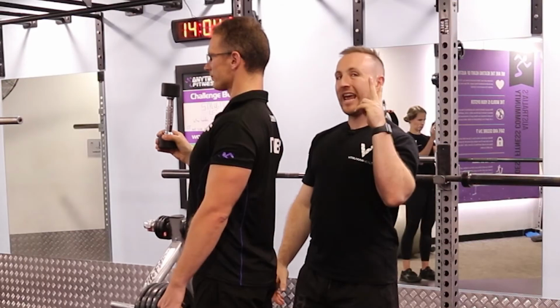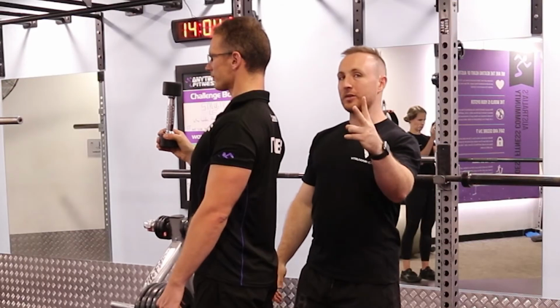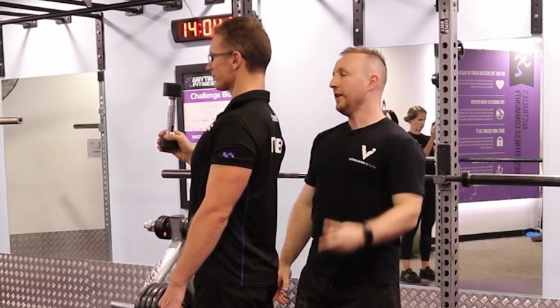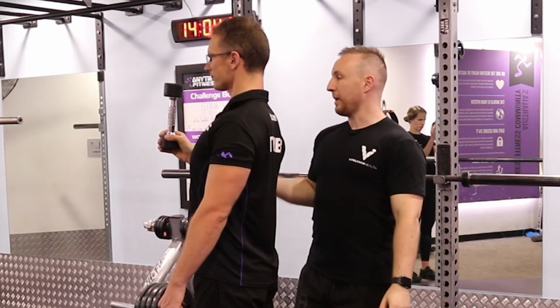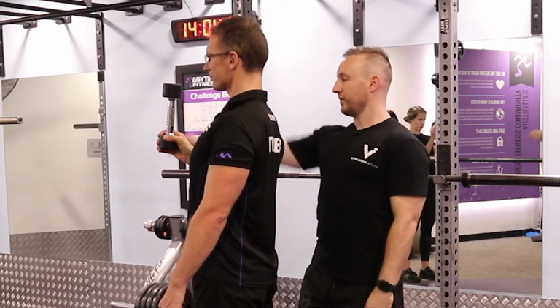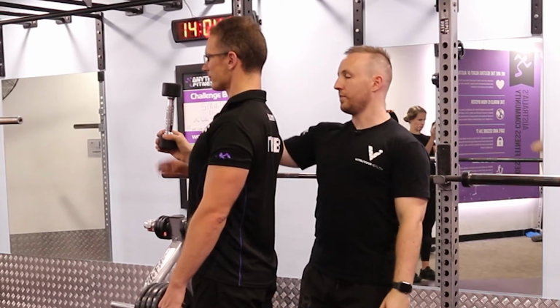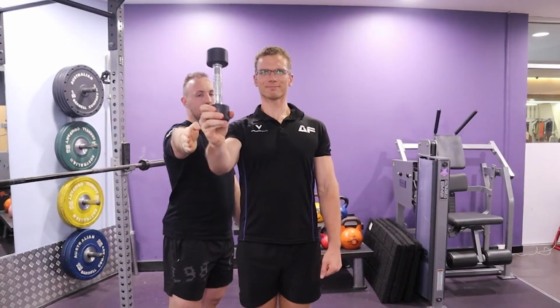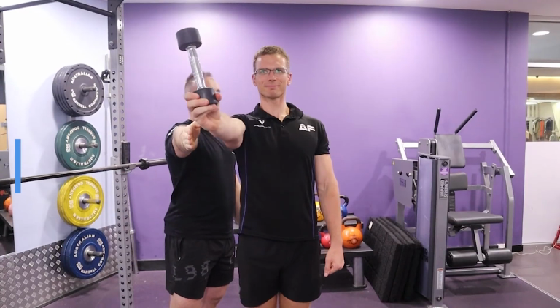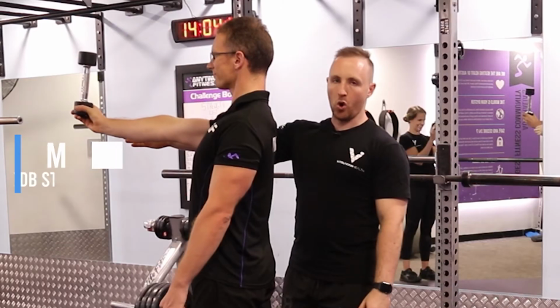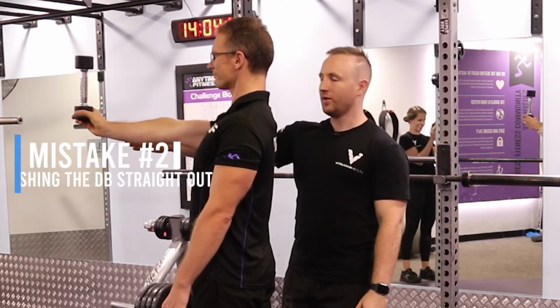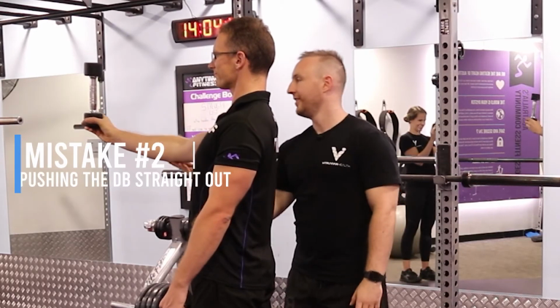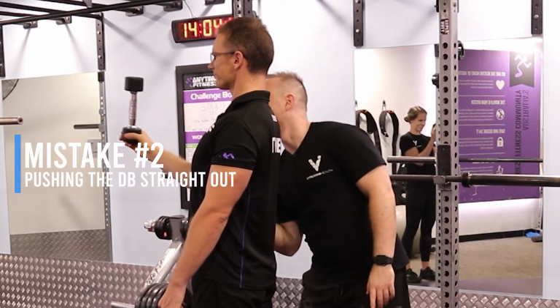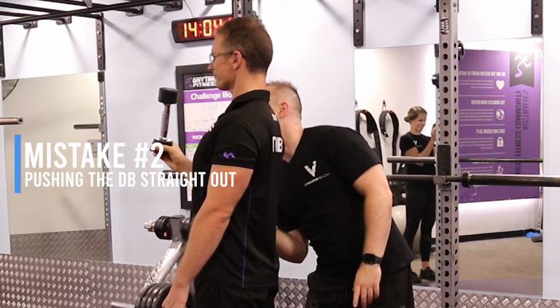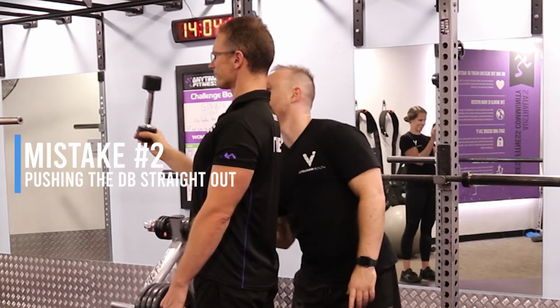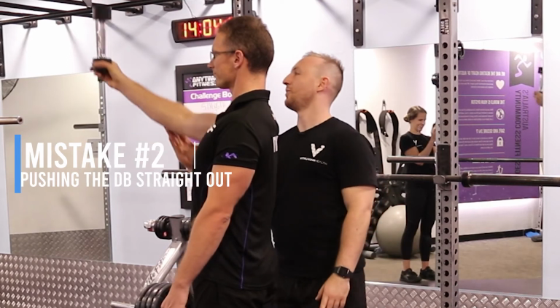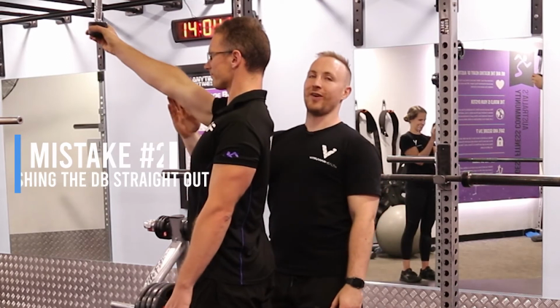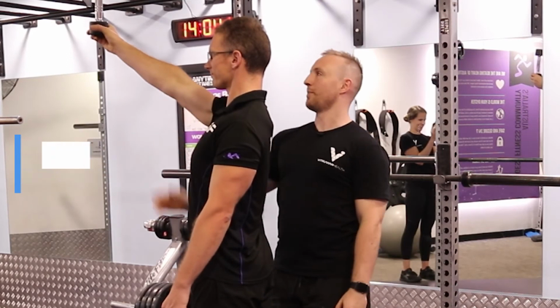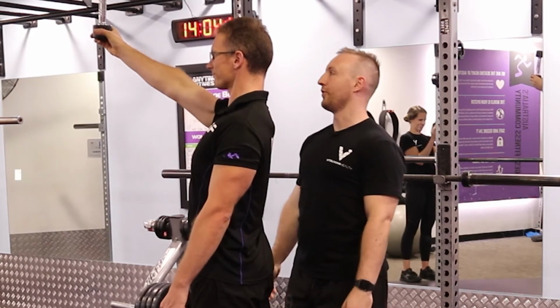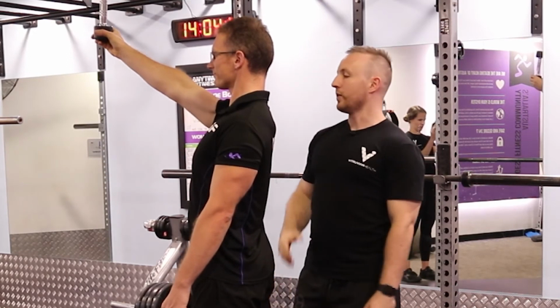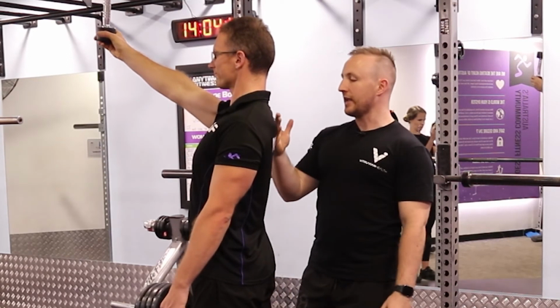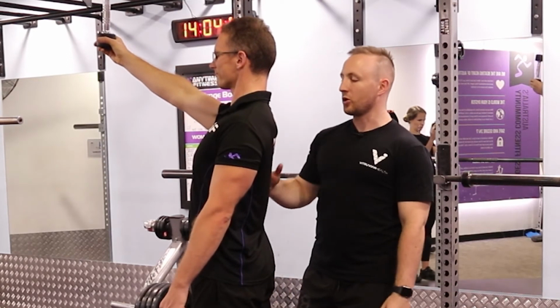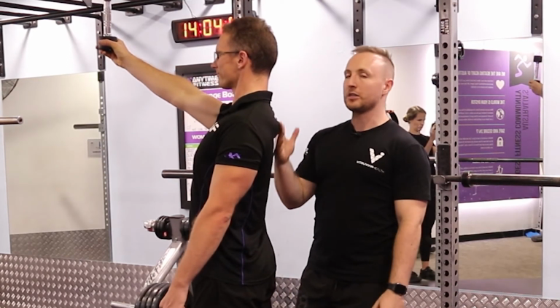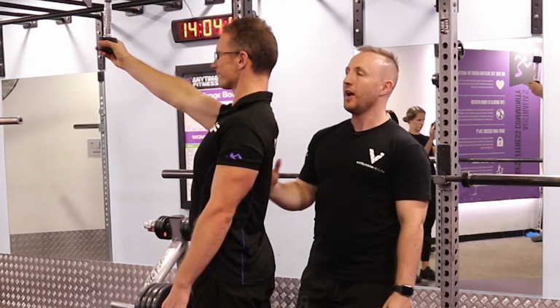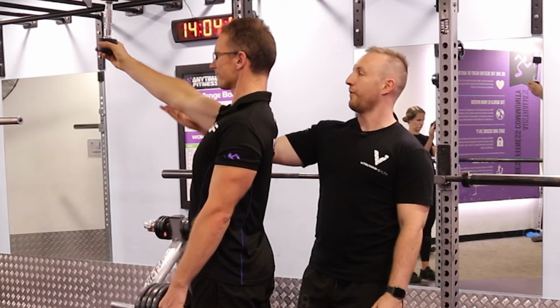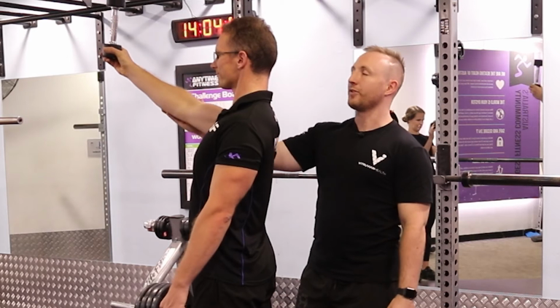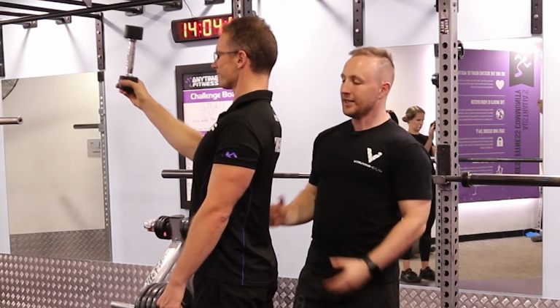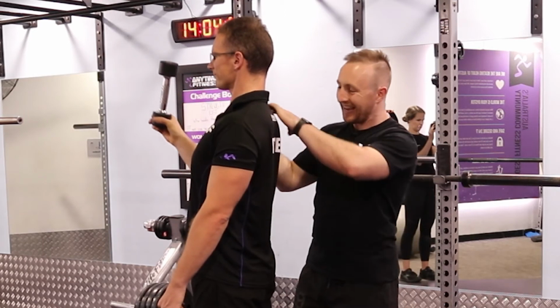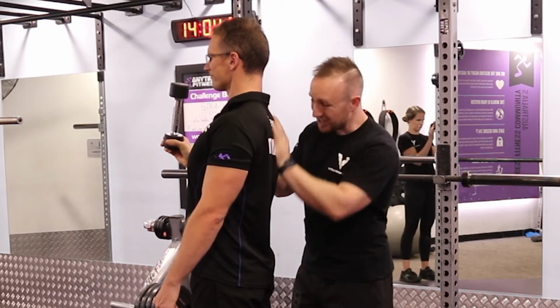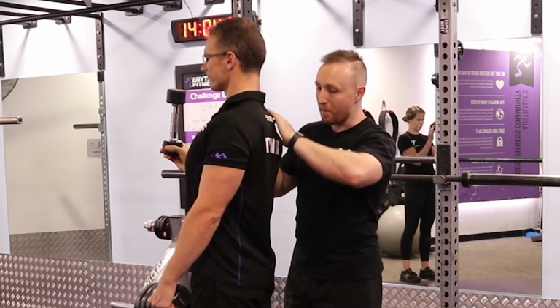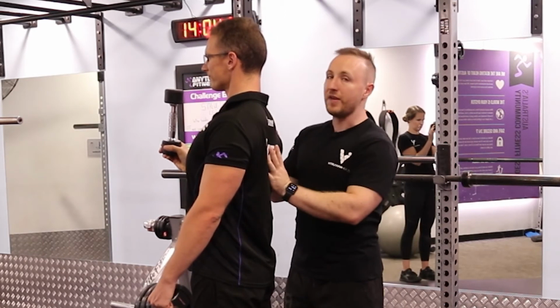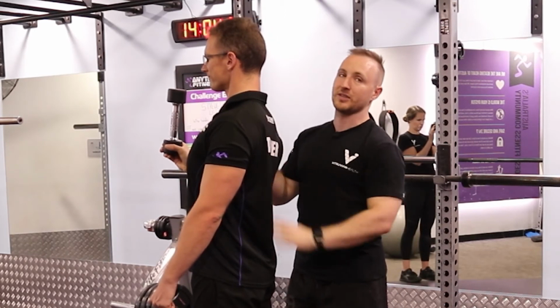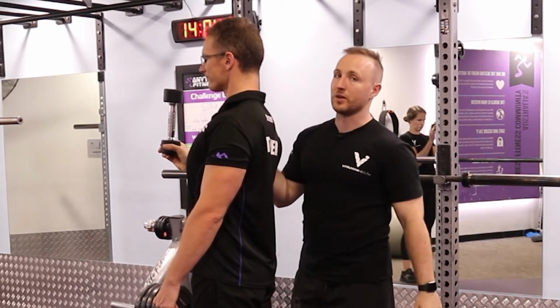Mistake number two is they push it straight out. No — up and out at 45 degrees. The reason being is that the shoulder needs to move up at 45 degrees to get the shoulder moving through its natural rhythm.